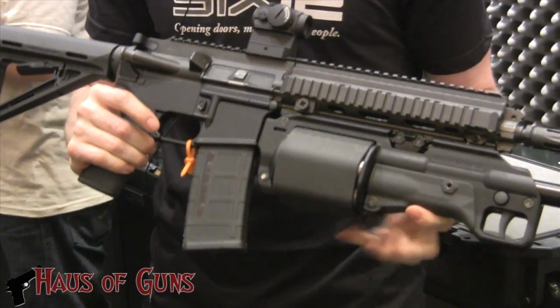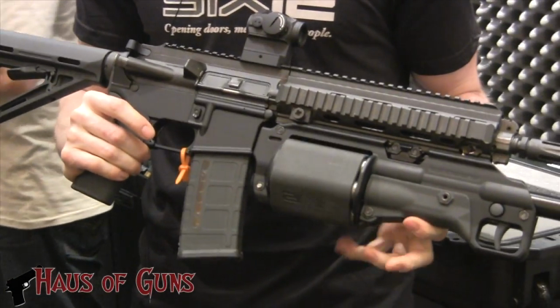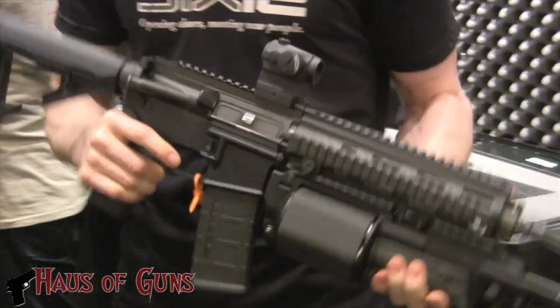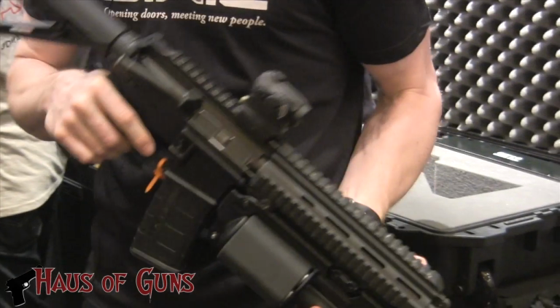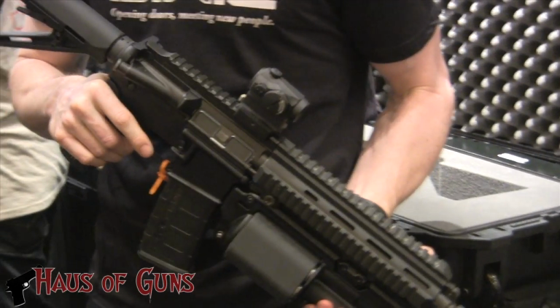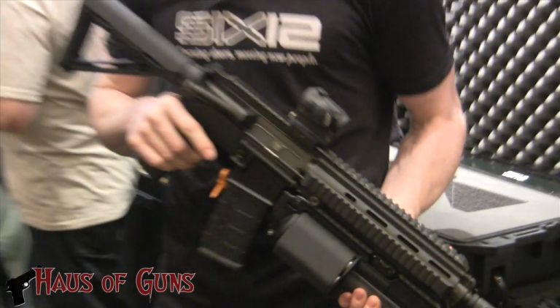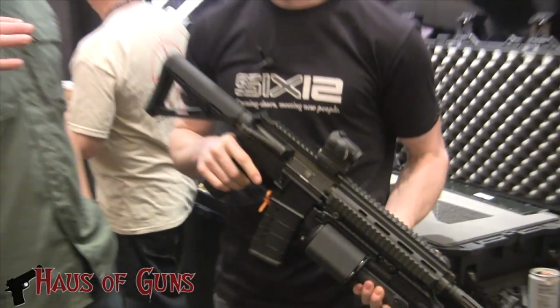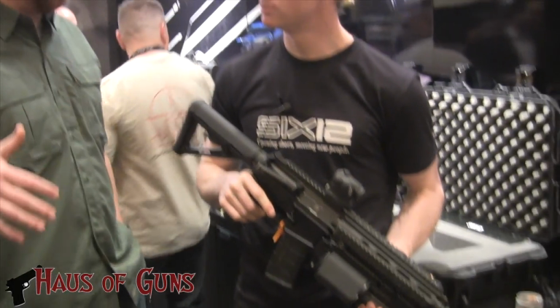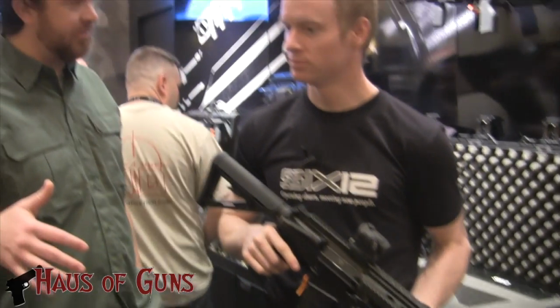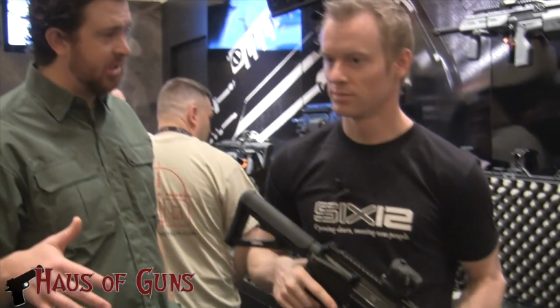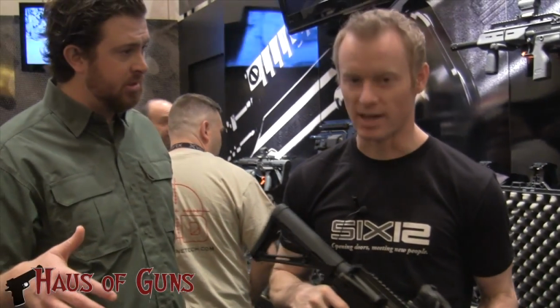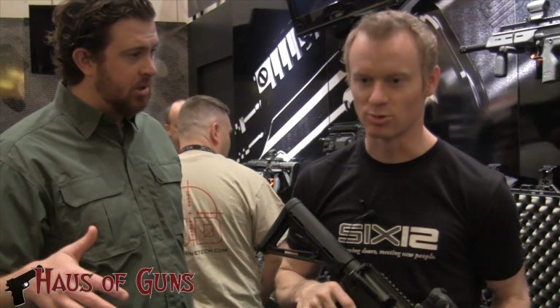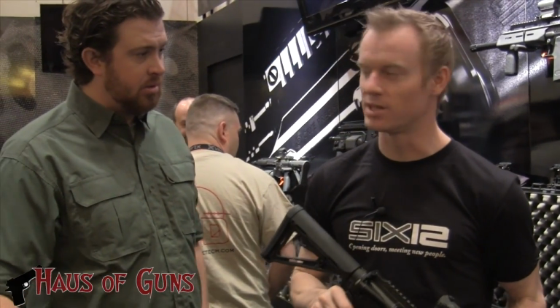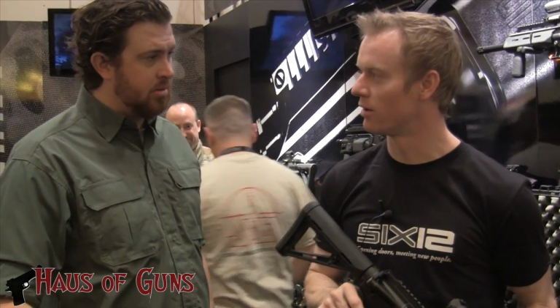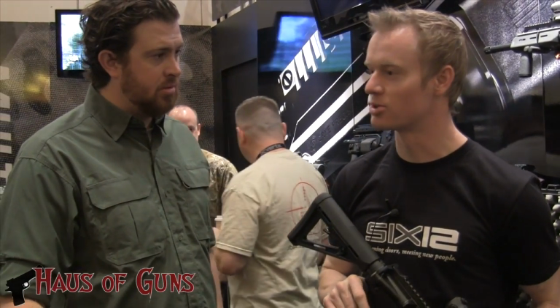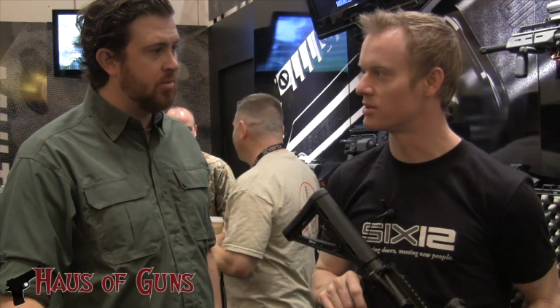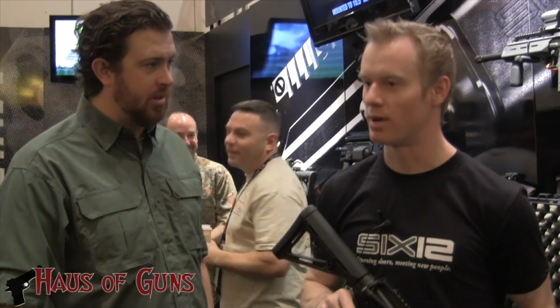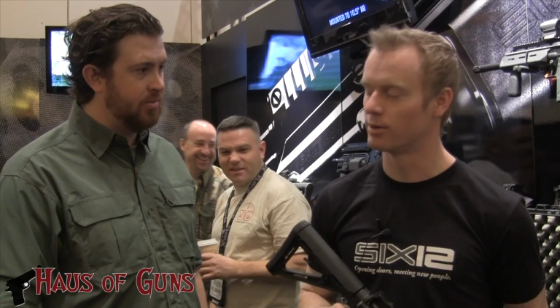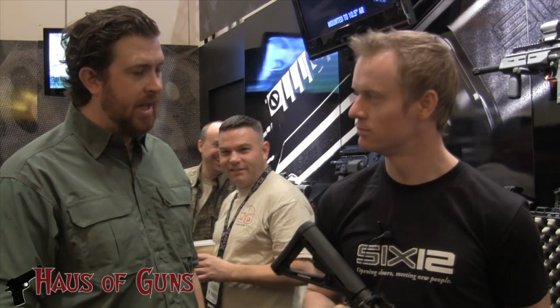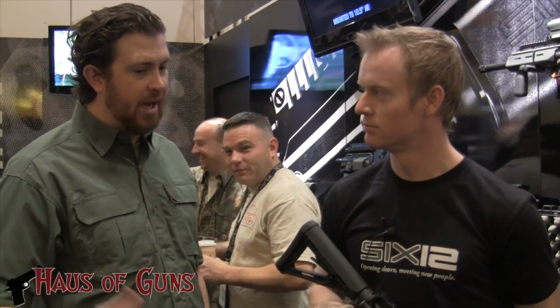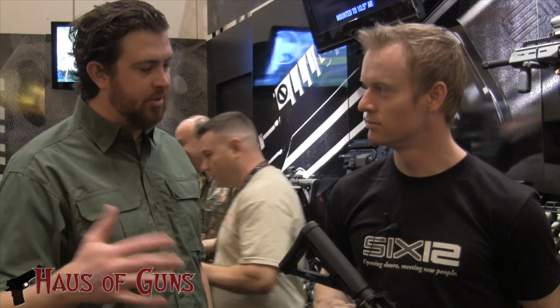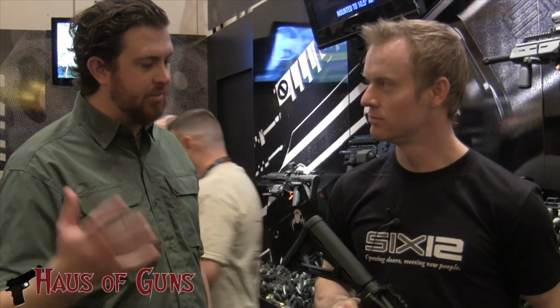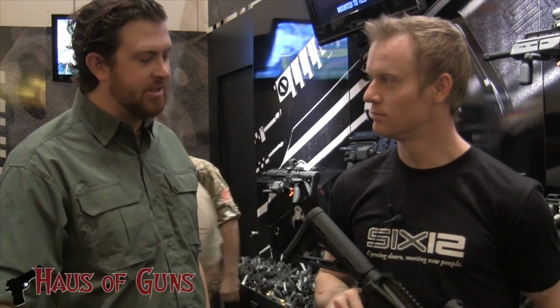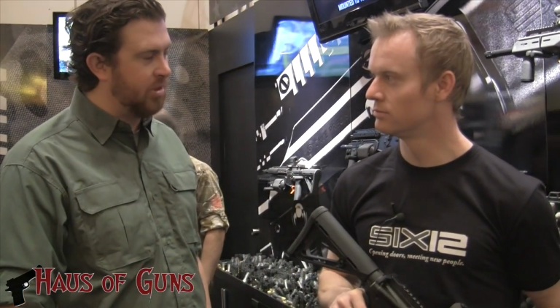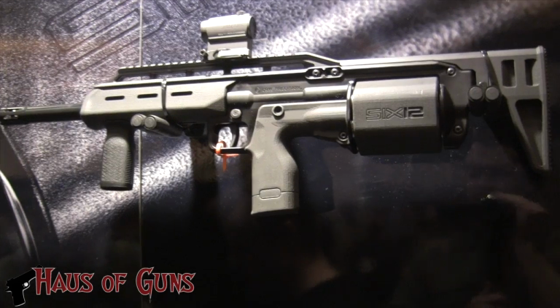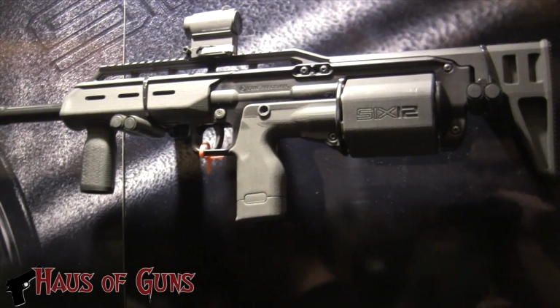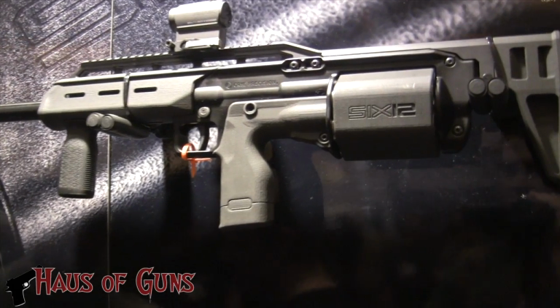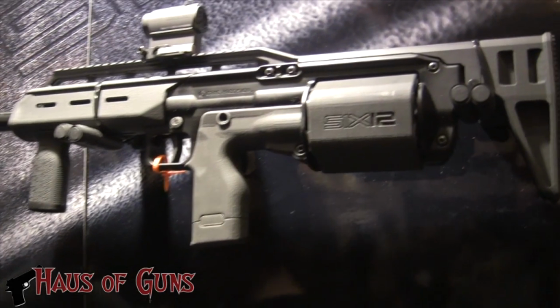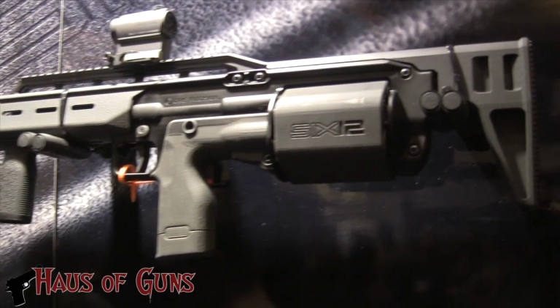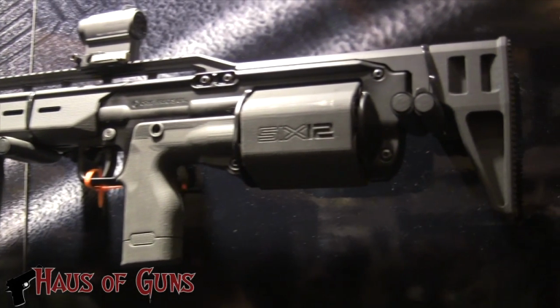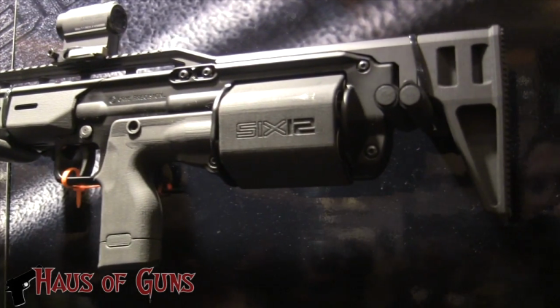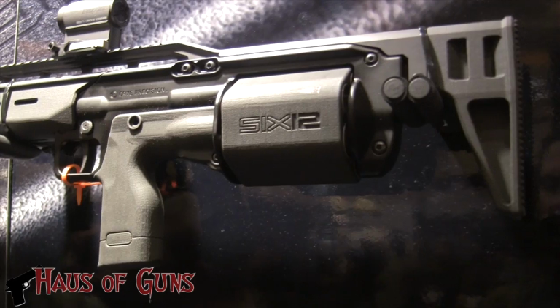I think I heard you say earlier it's going to be out in spring 2014. Yeah, spring 2014 for commercial sales.